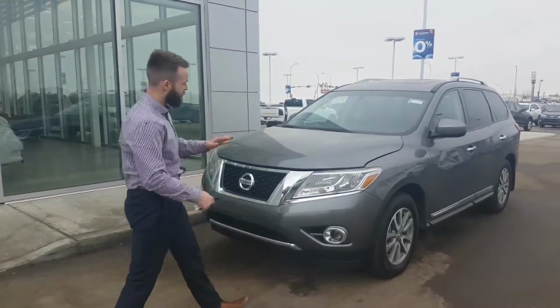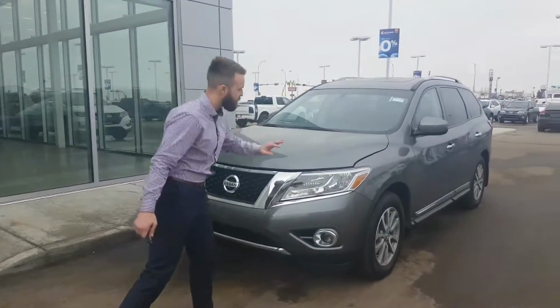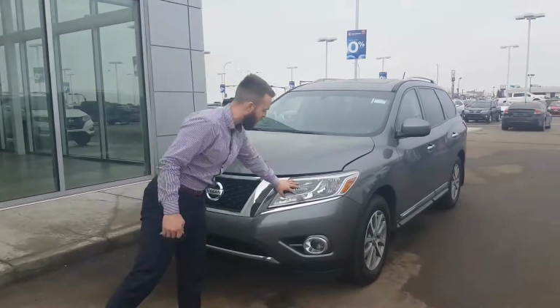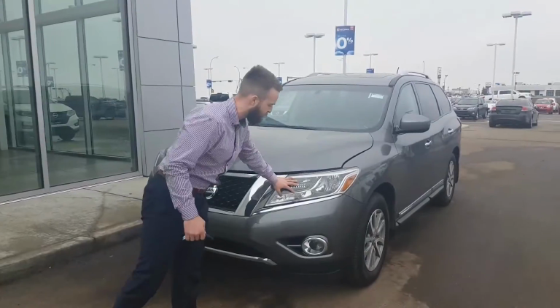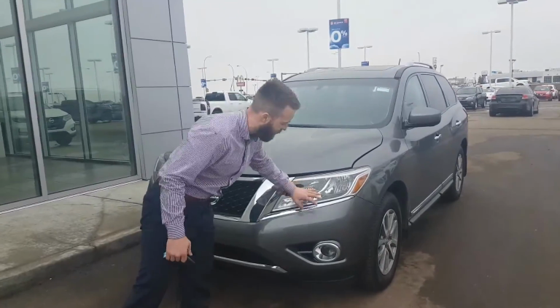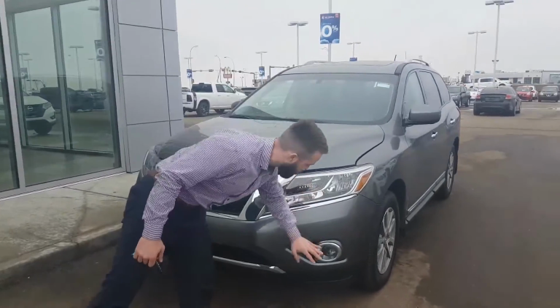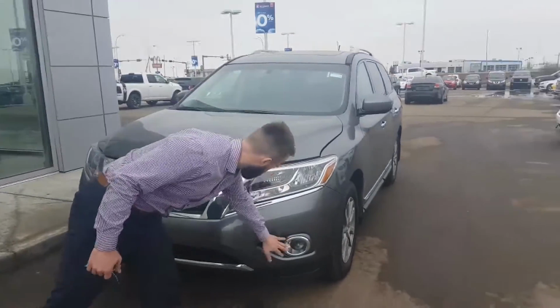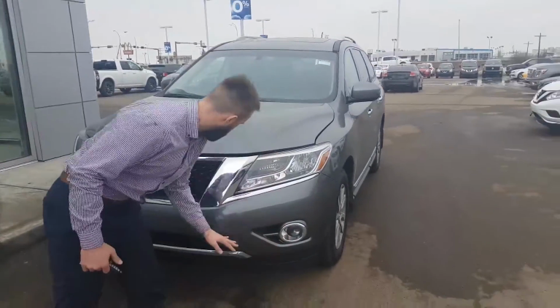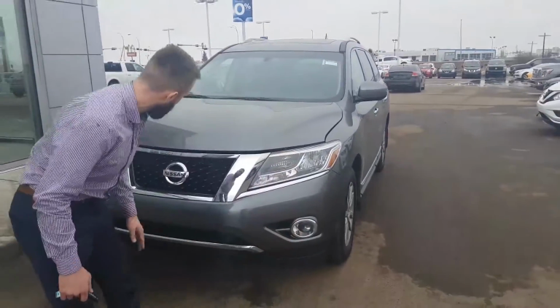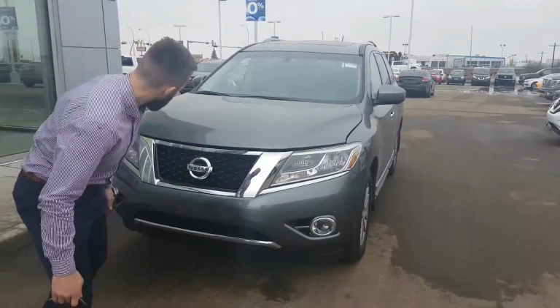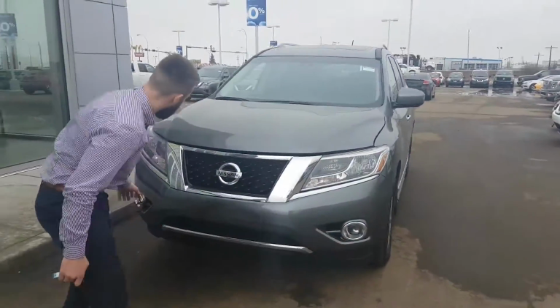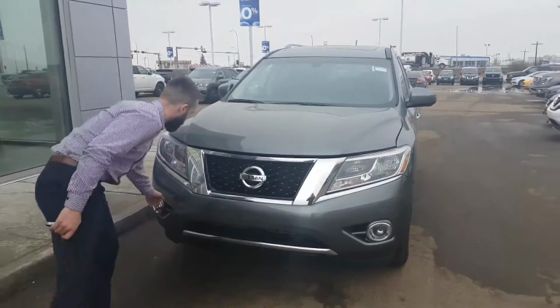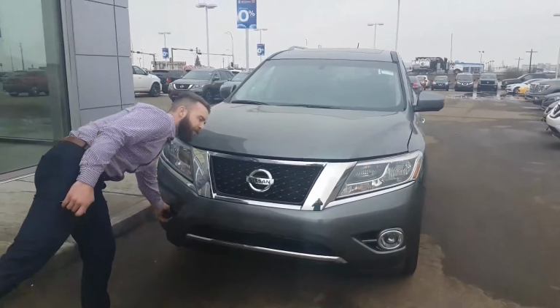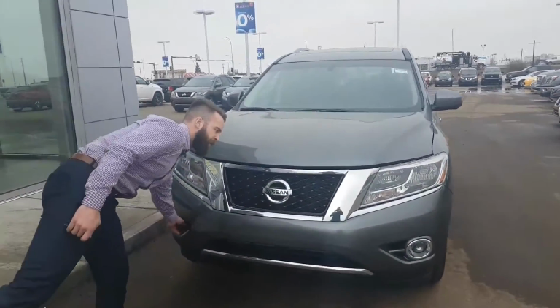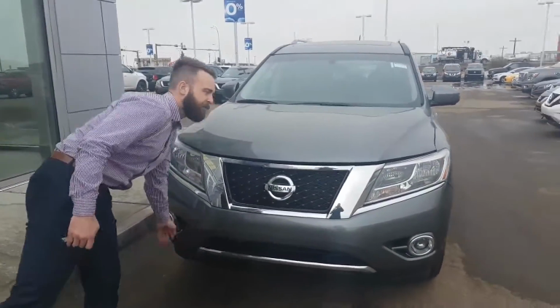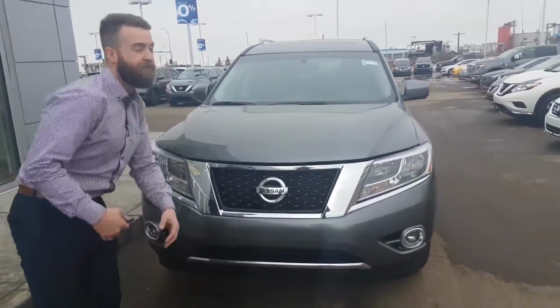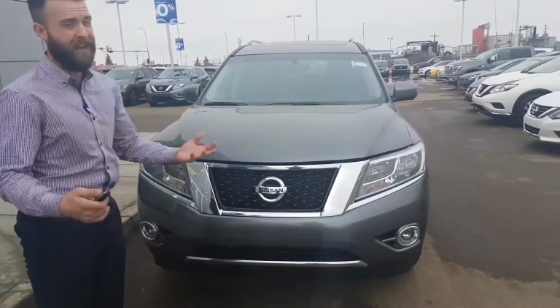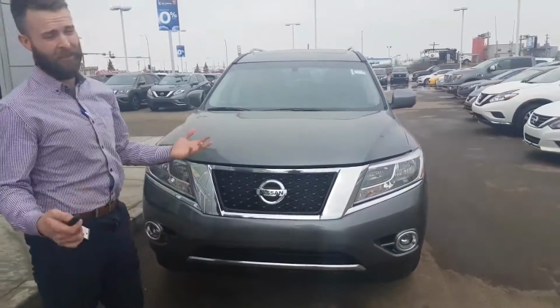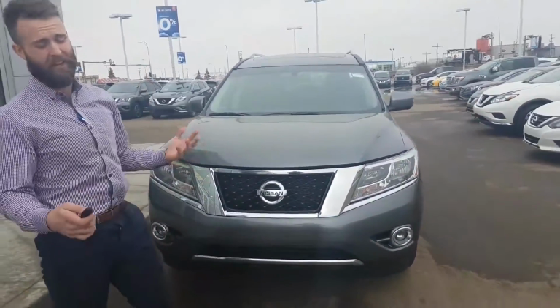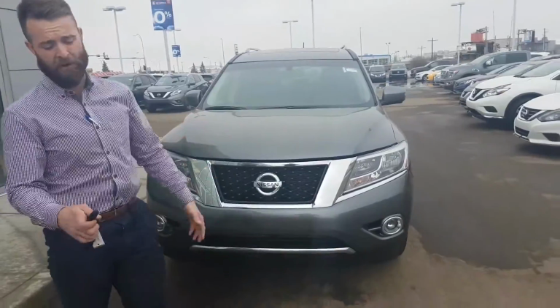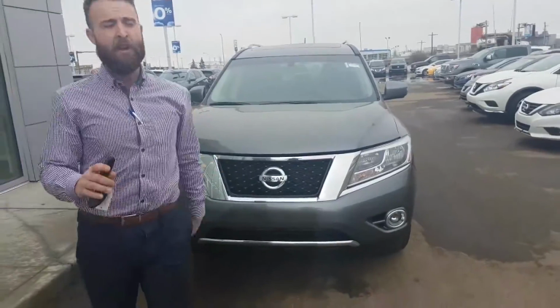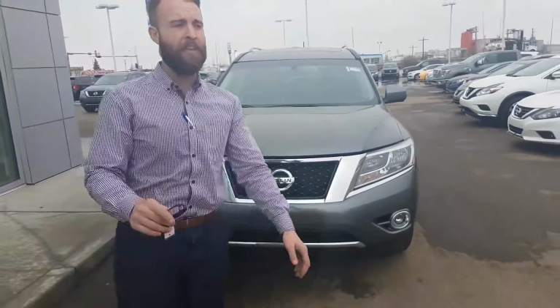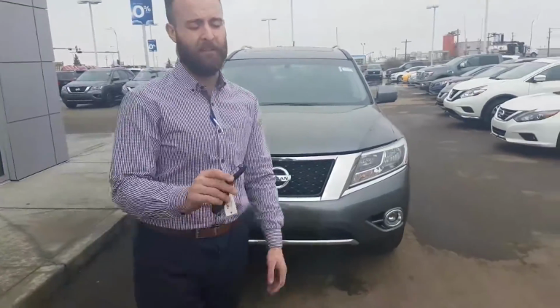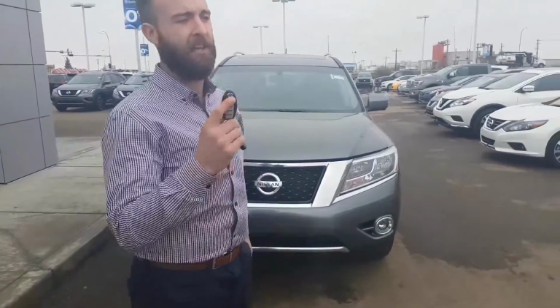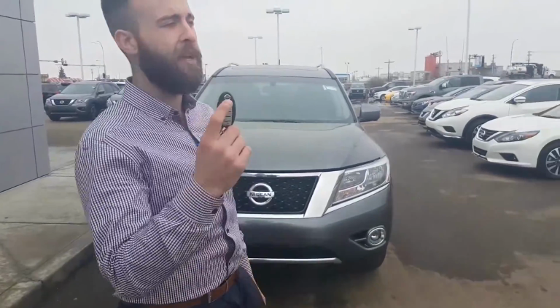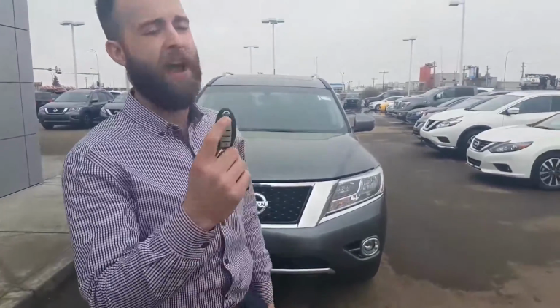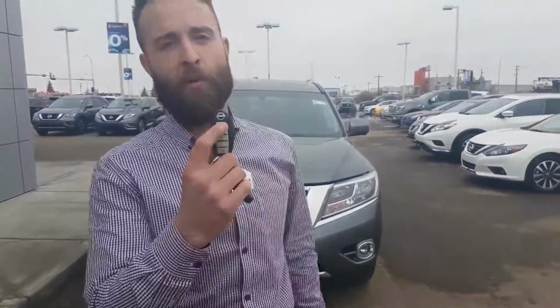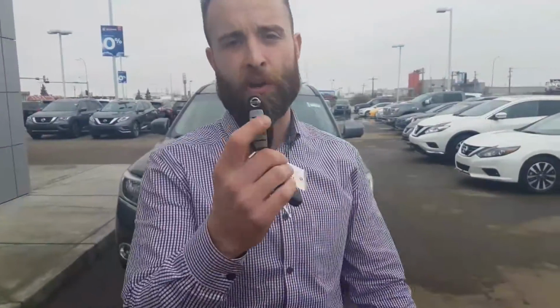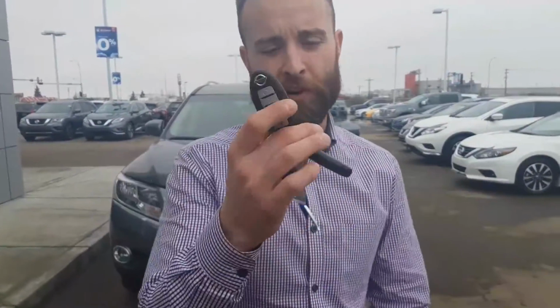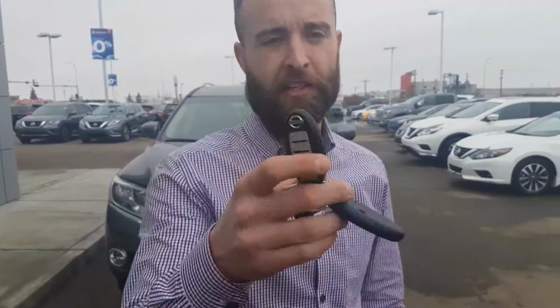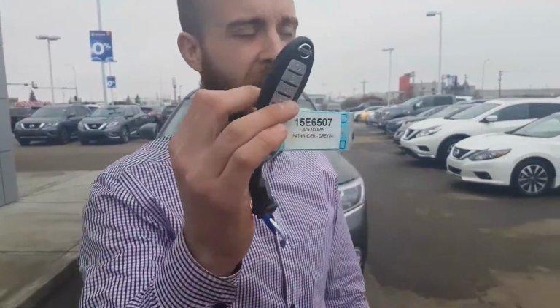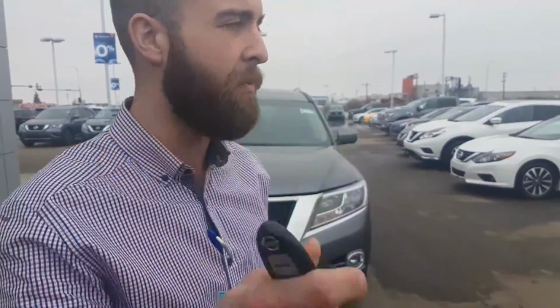You're going to have scratch-proof, rock chip-proof headlights, fog lights down below. Block heater cord always ran through the vehicle — it's essential living in Alberta. With the SL TAC, you do get a factory remote car start right on the two key fobs.